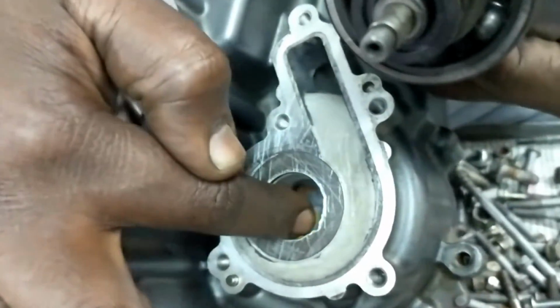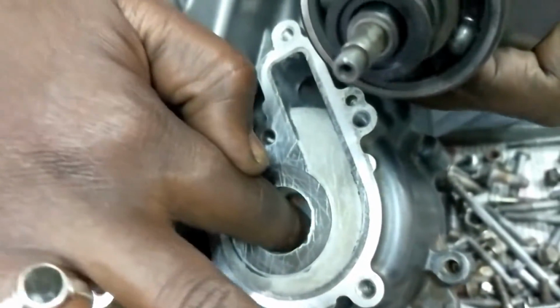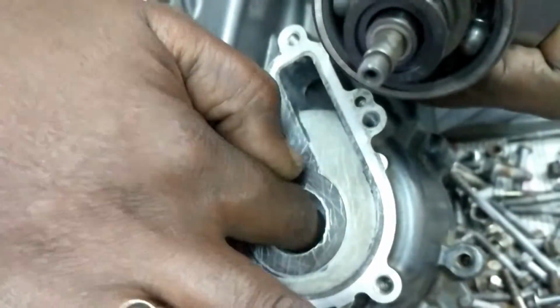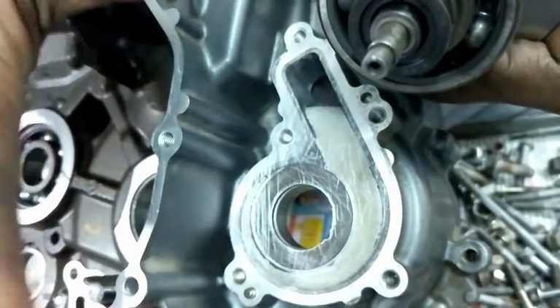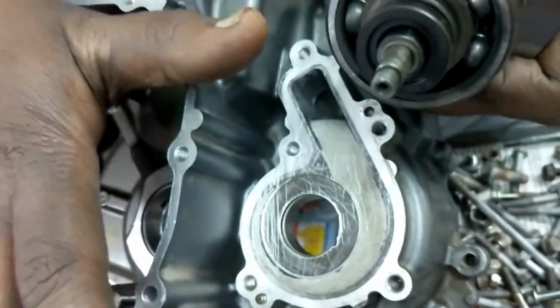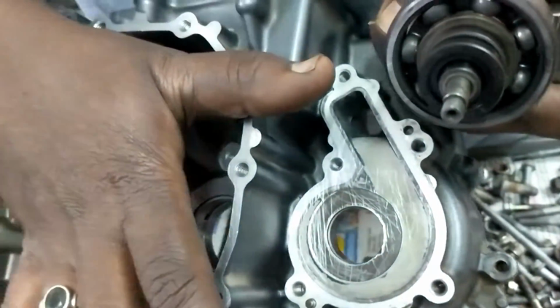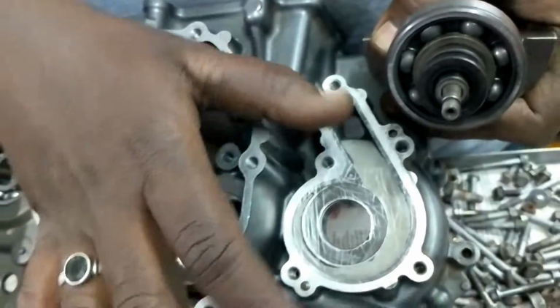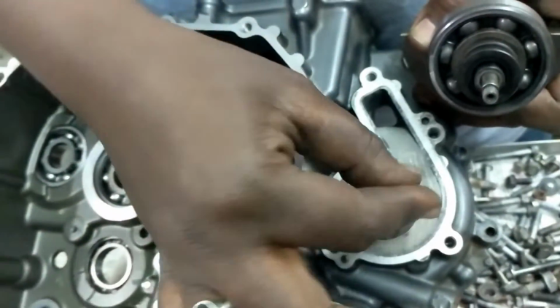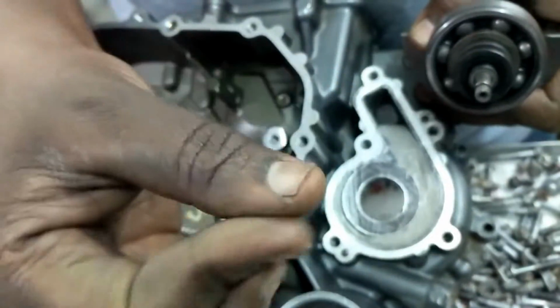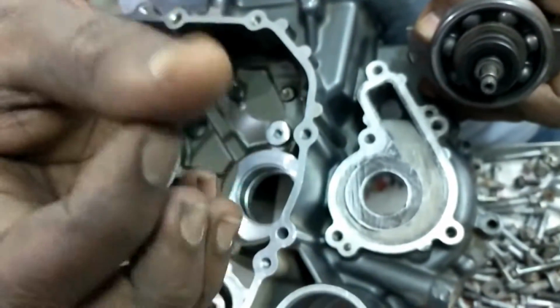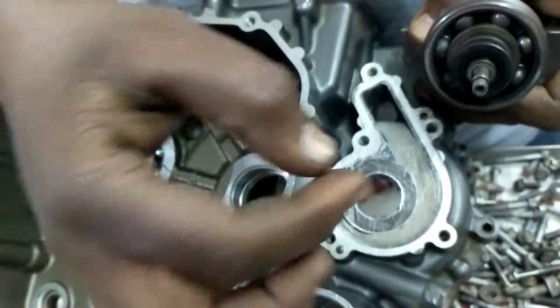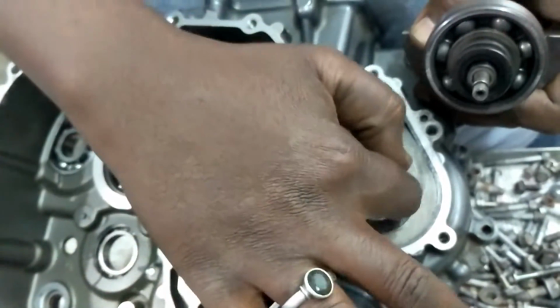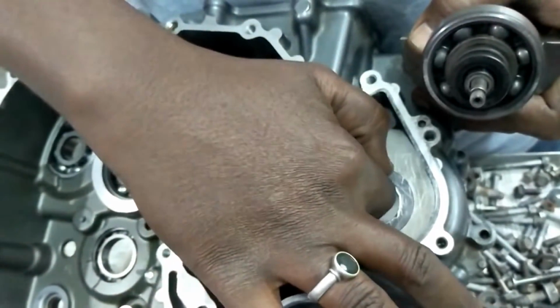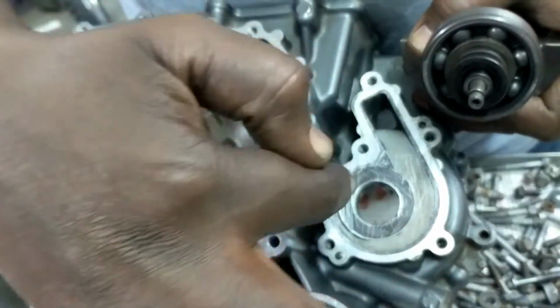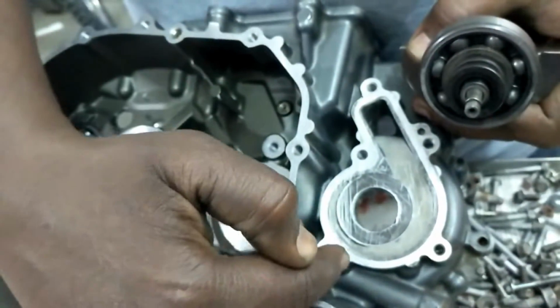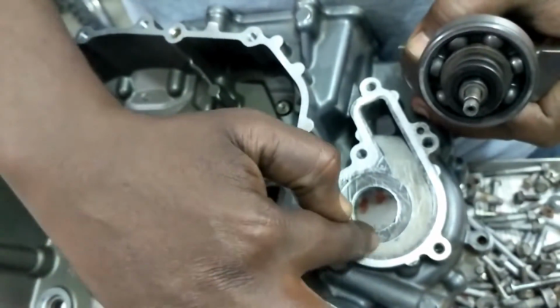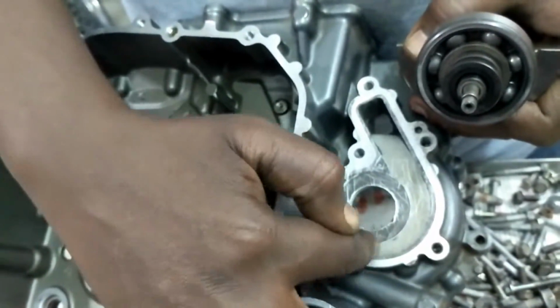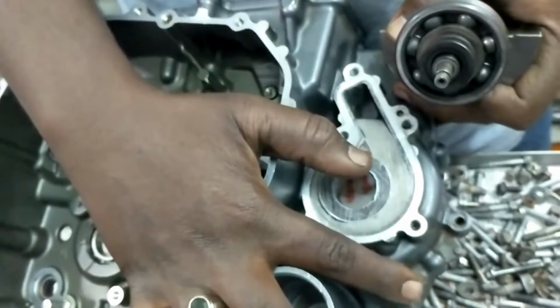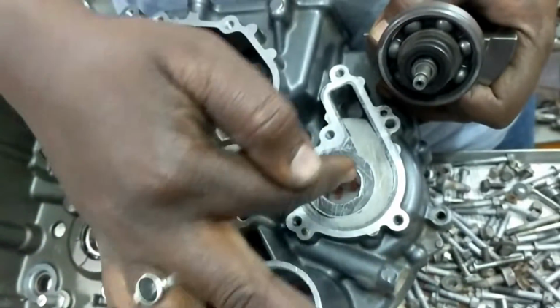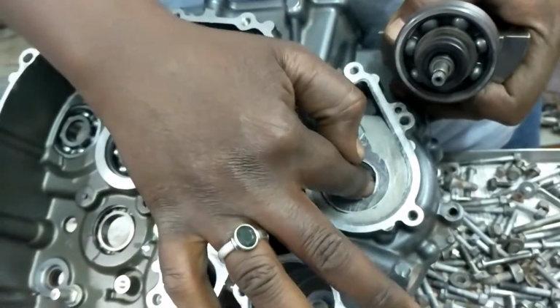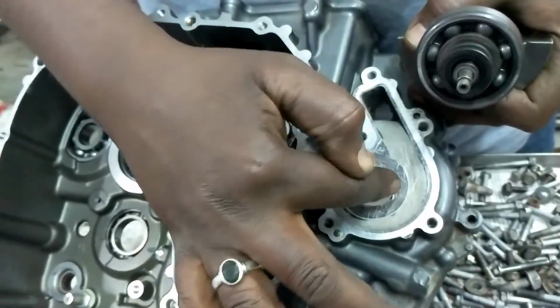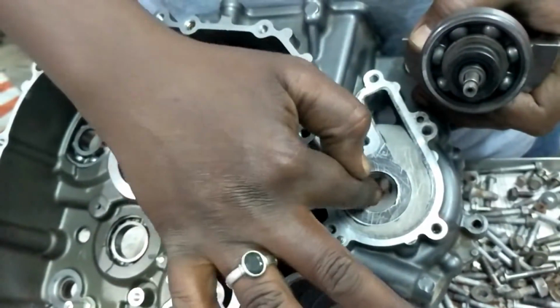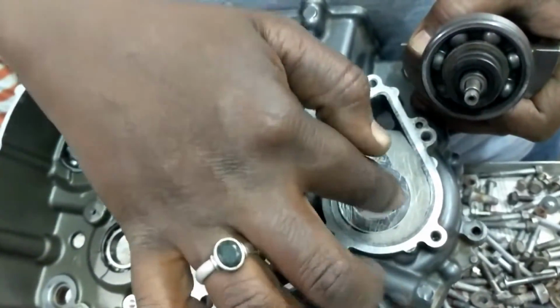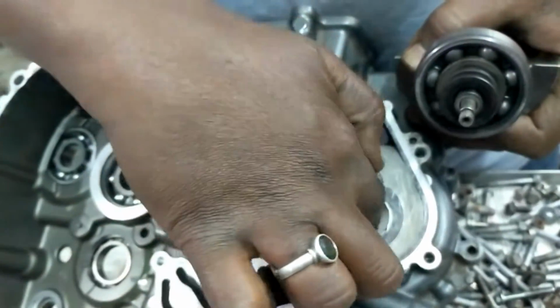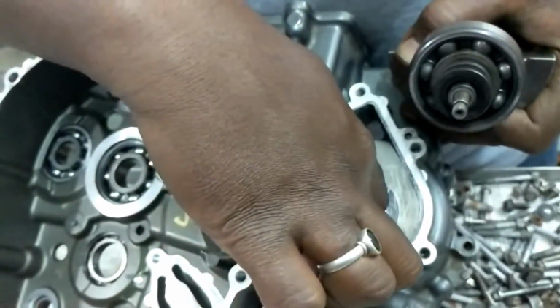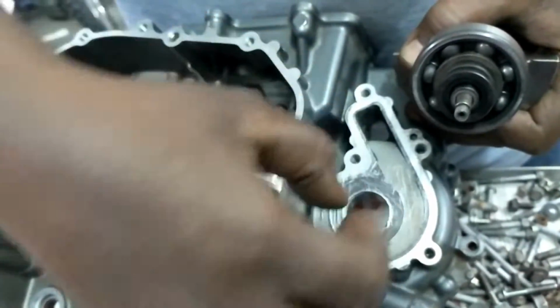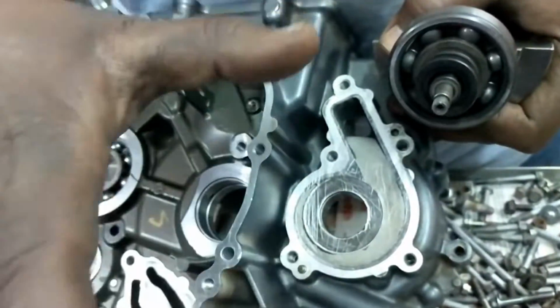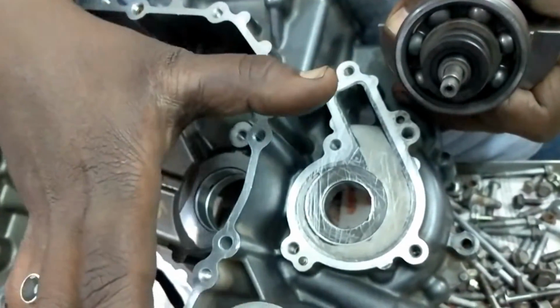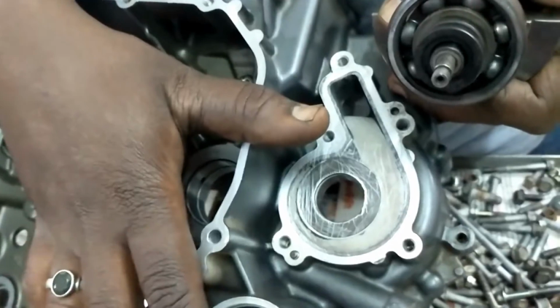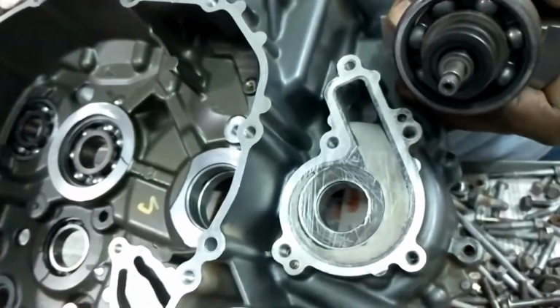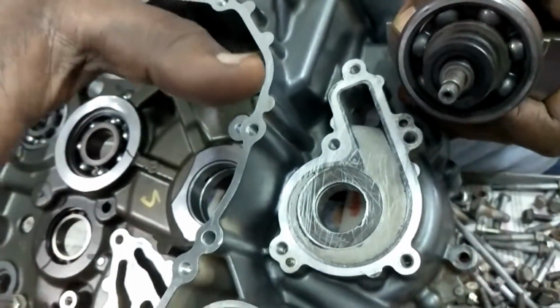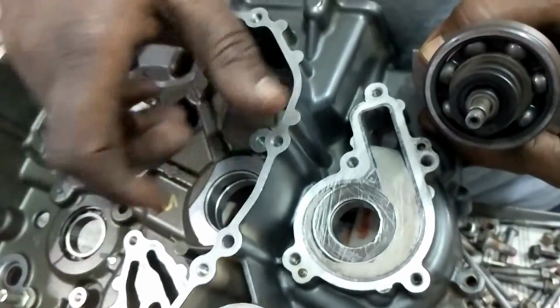The coolant mixes into the engine oil. Oil is very thick, so the oil will not mix into the coolant. The only scenario is the coolant going into the engine case inside and mixing there, because coolant is much thinner.